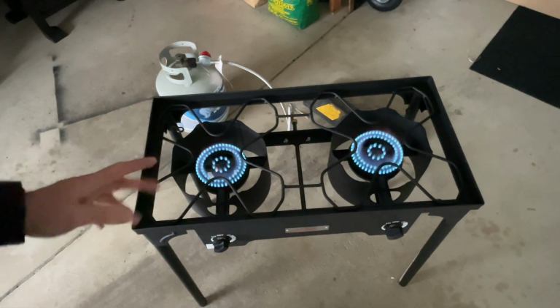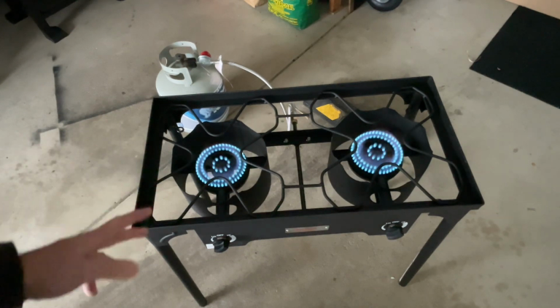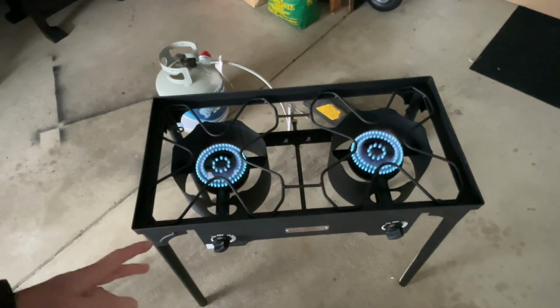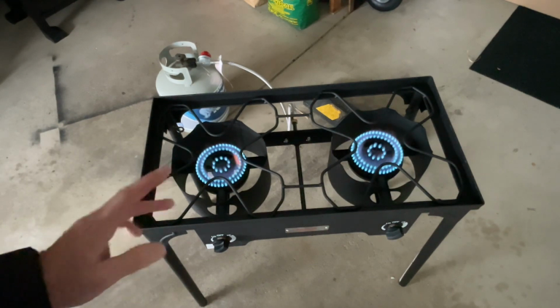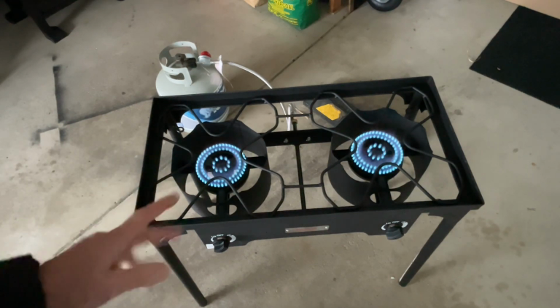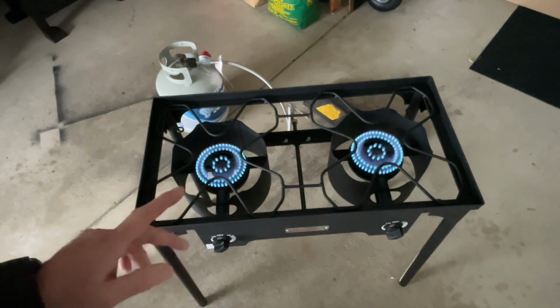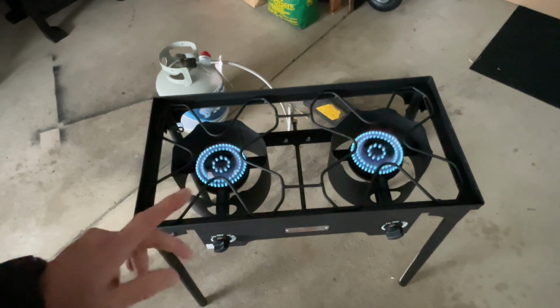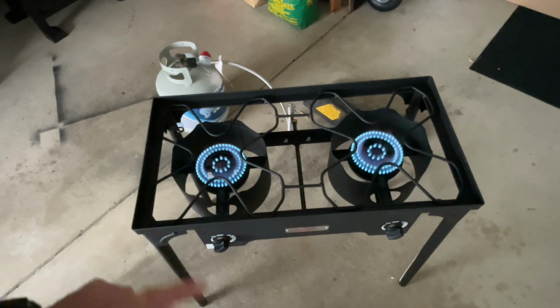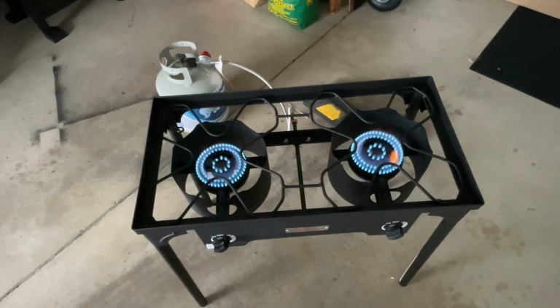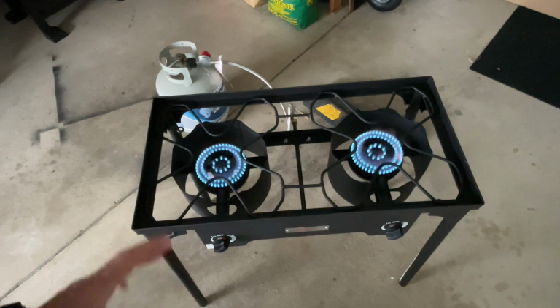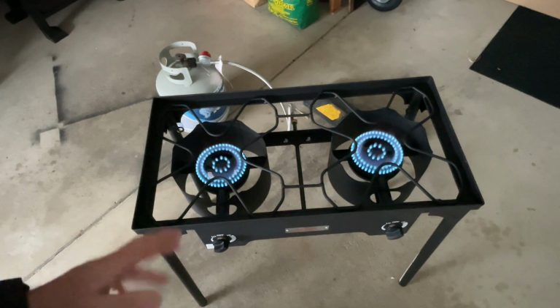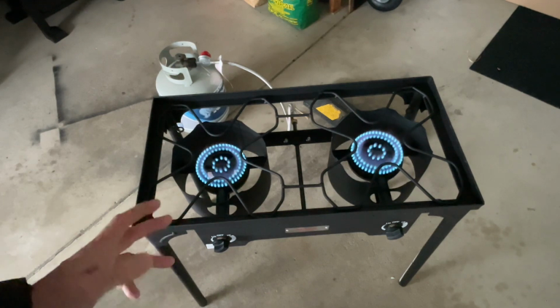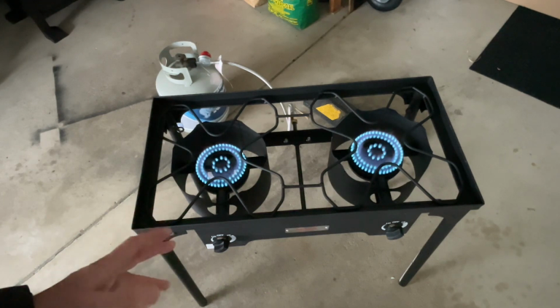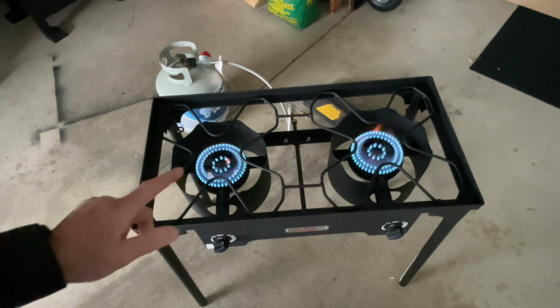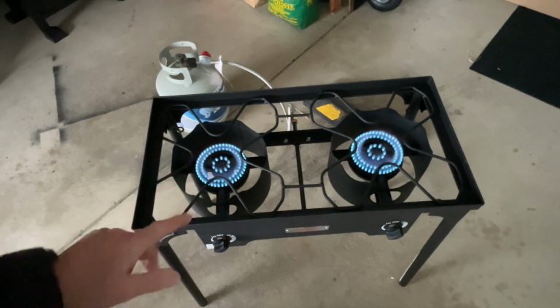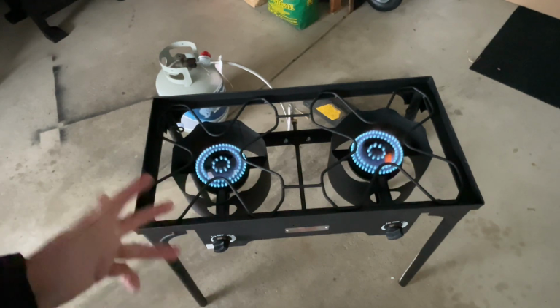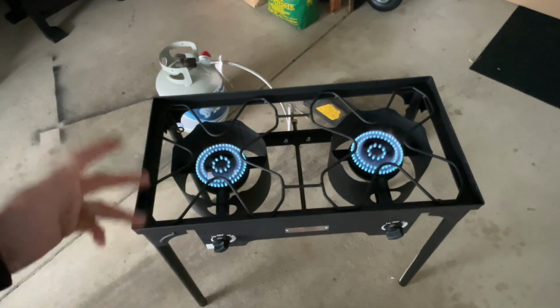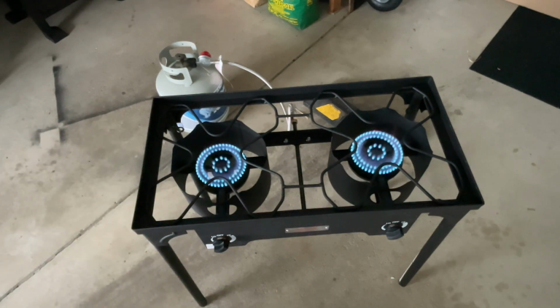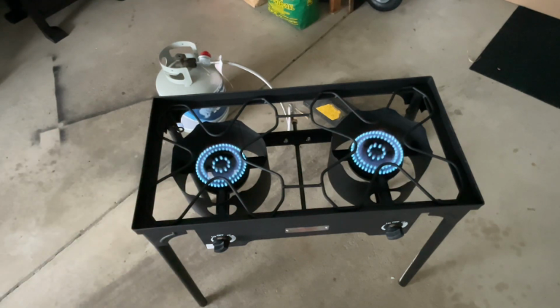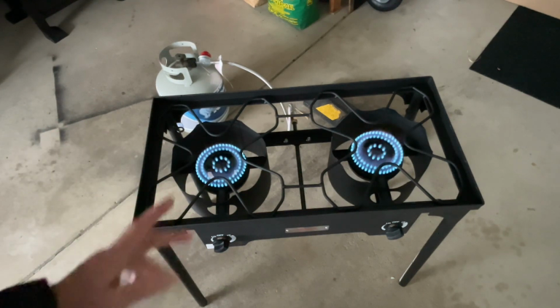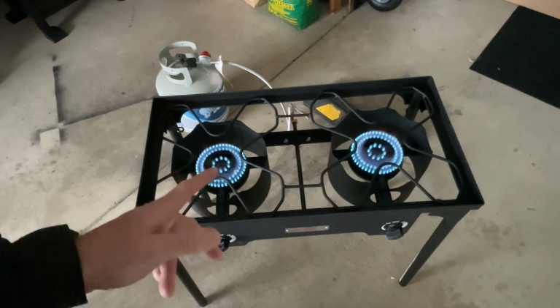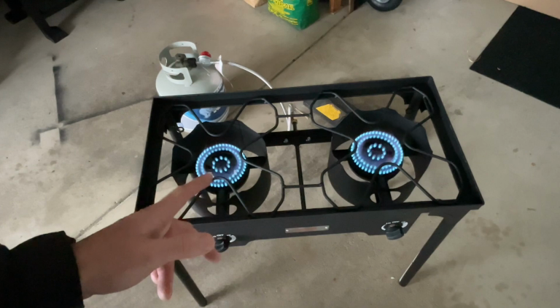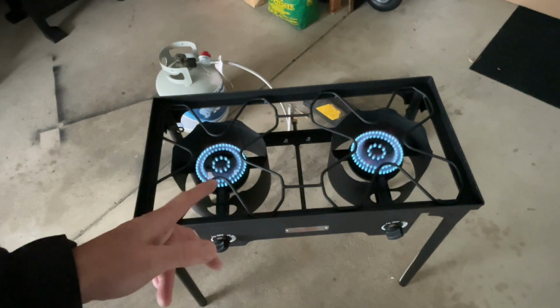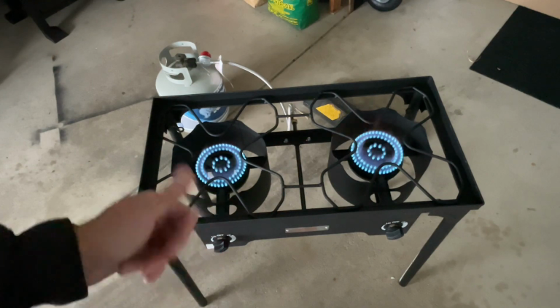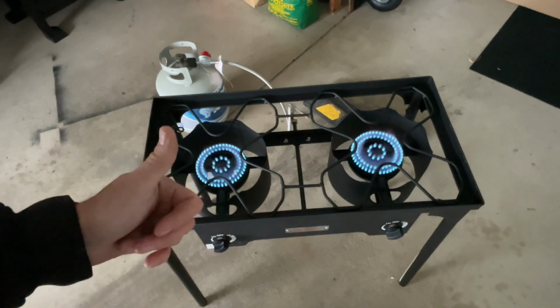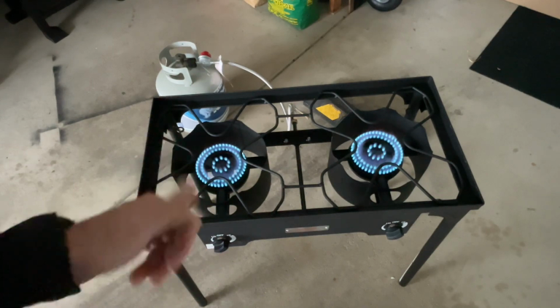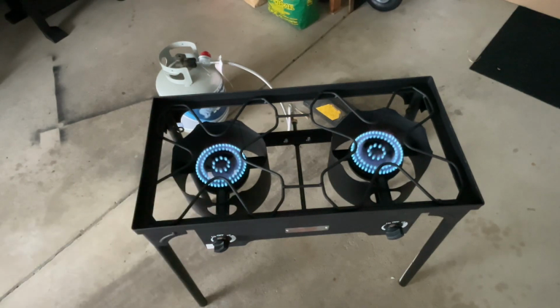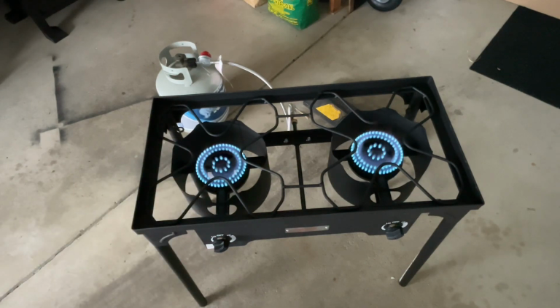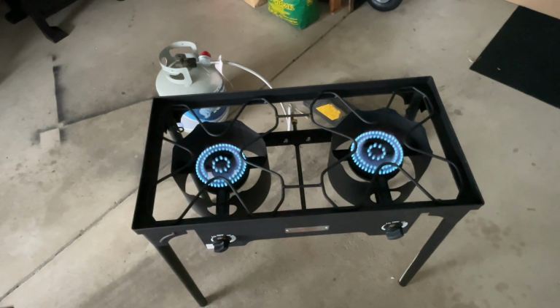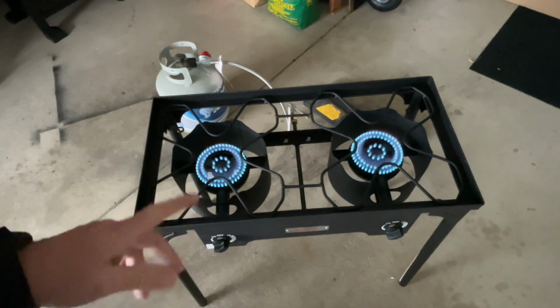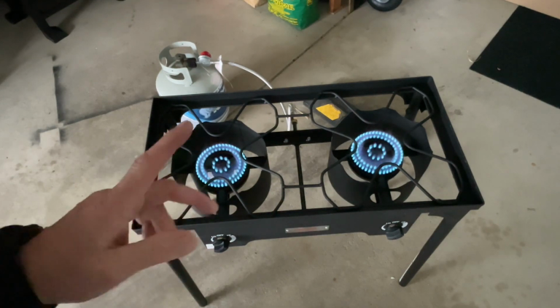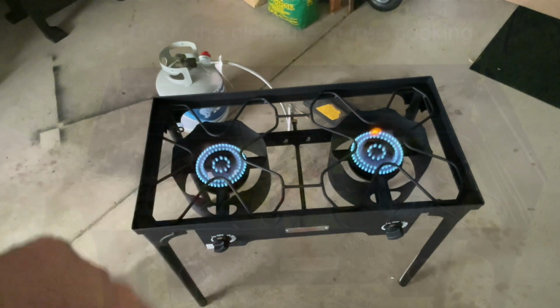So folks, if you're going camping this year and you're looking for a Plan B when it comes to cooking, get yourself one of these — only 100 bucks. Tom Horseman, YouTube. Hope this was helpful. Thumbs up, leave a comment, and as always, thanks for watching.